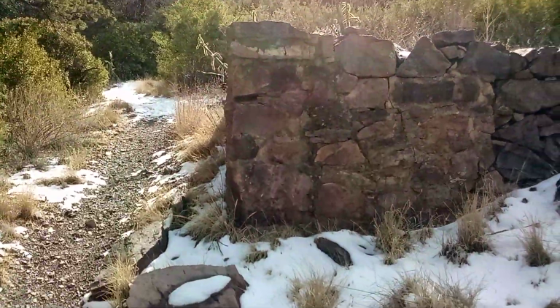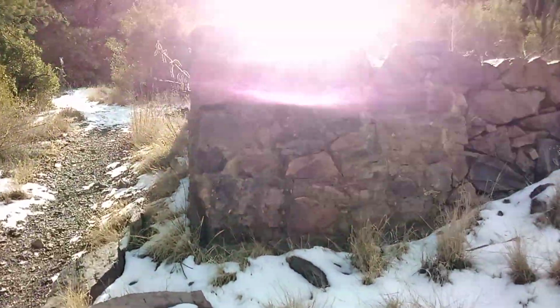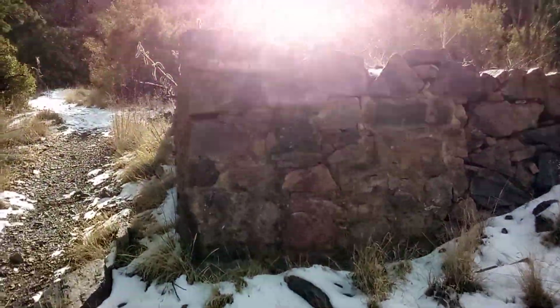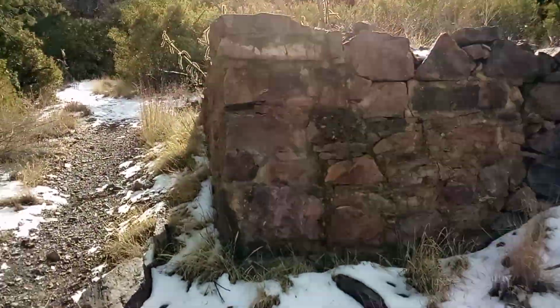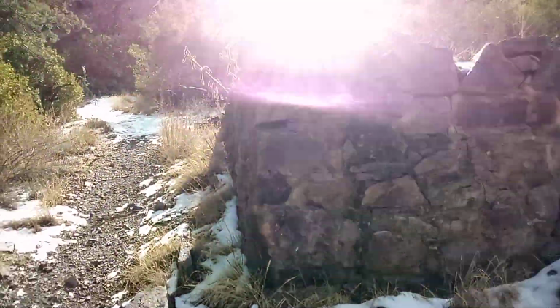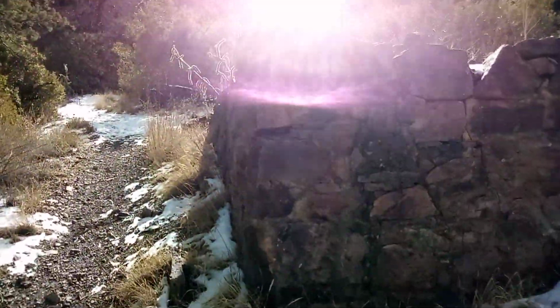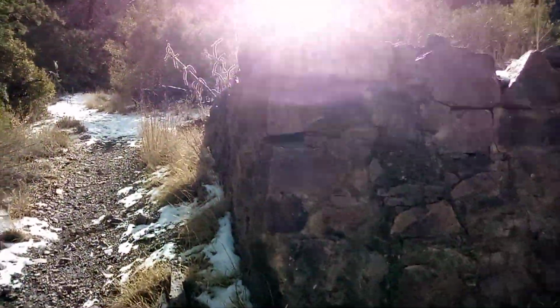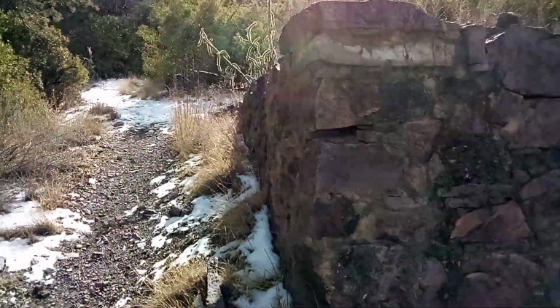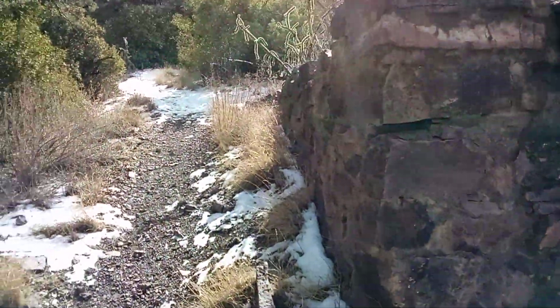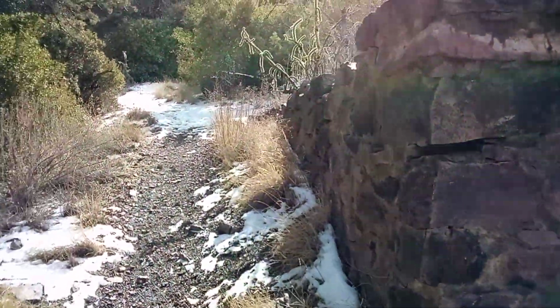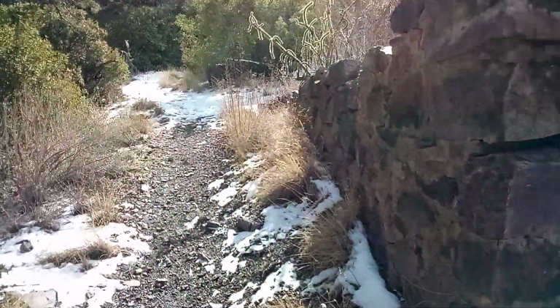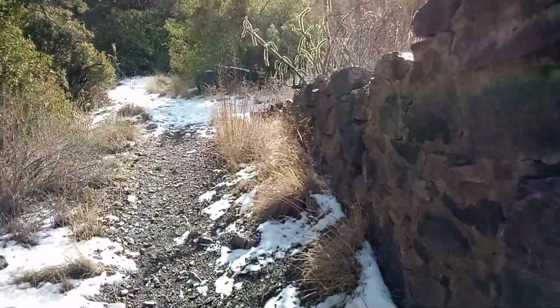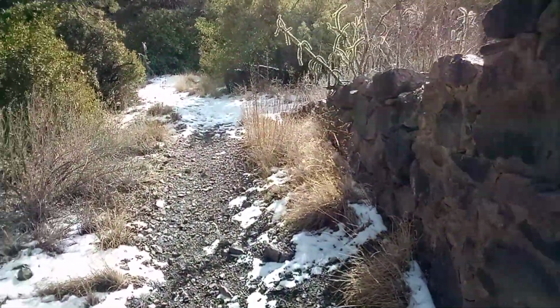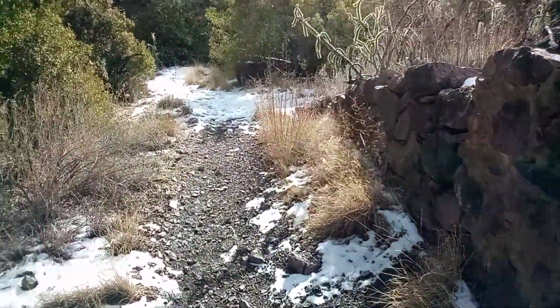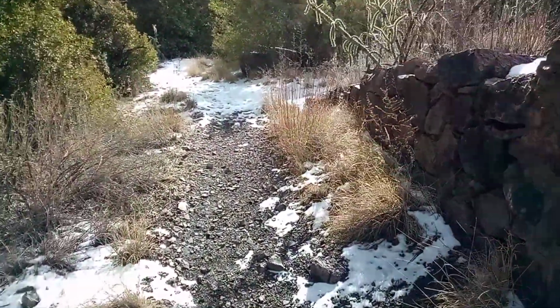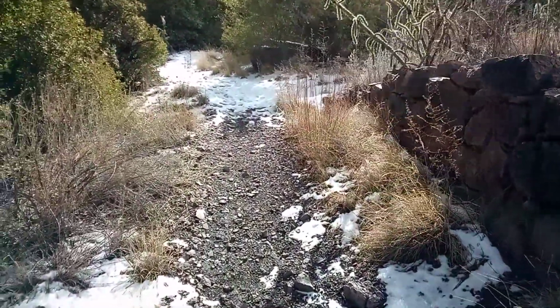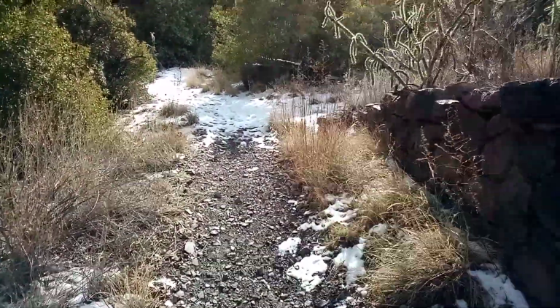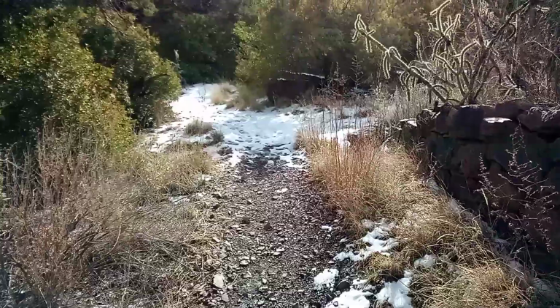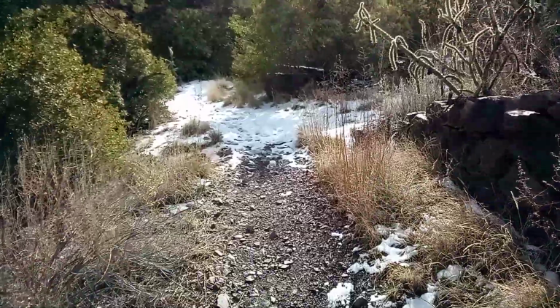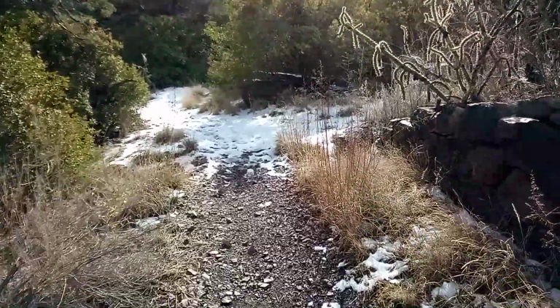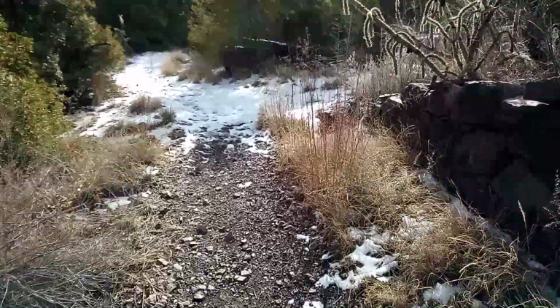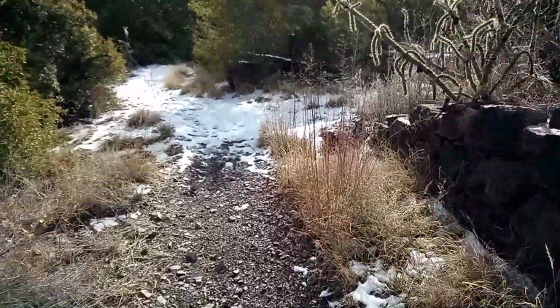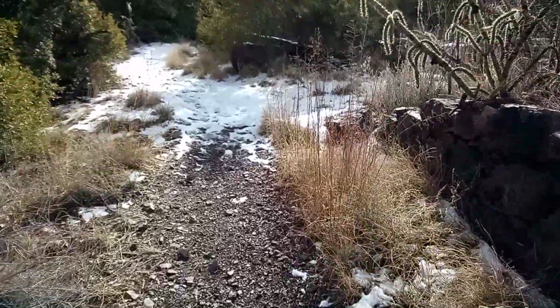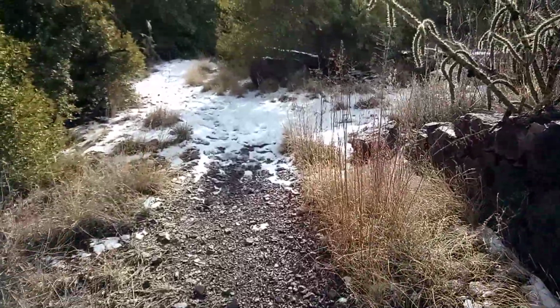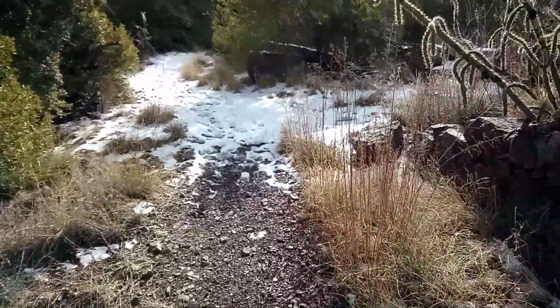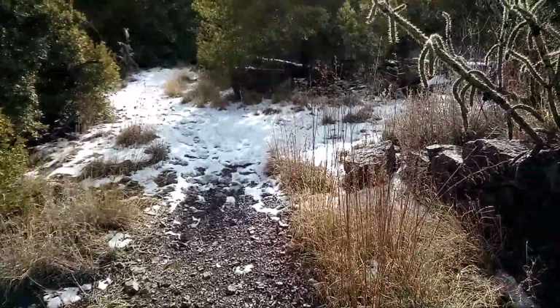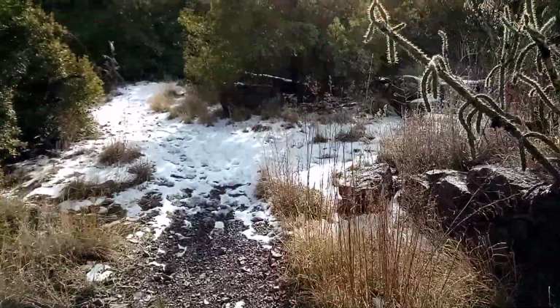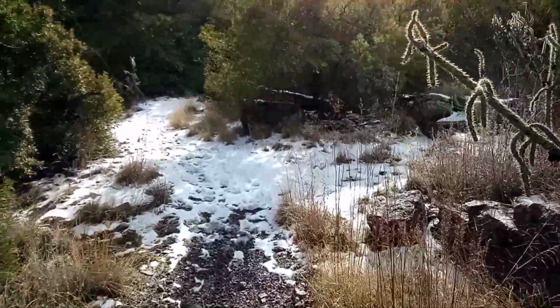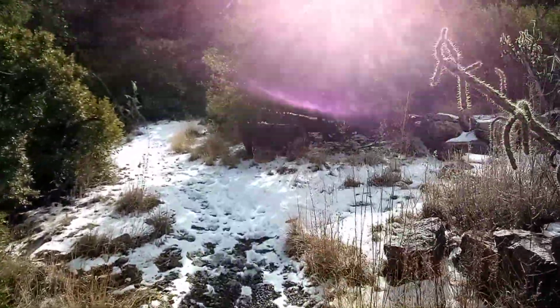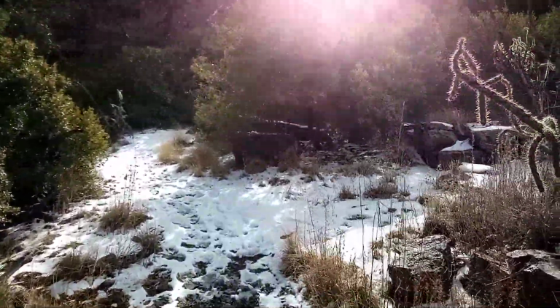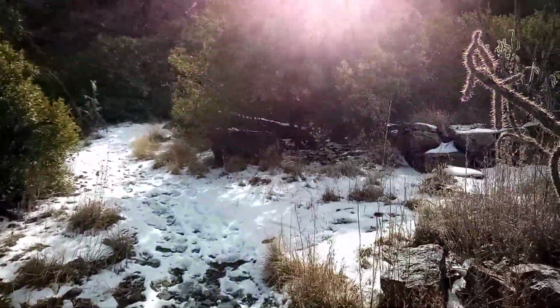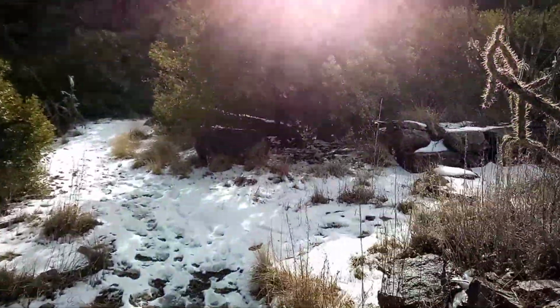Foundations. Pretty interesting up here.